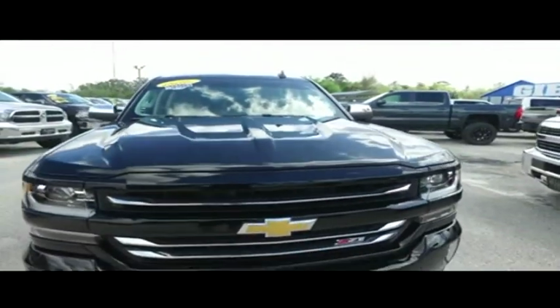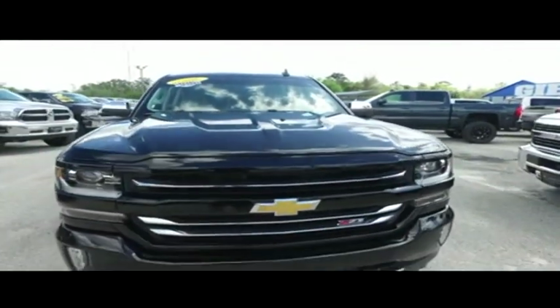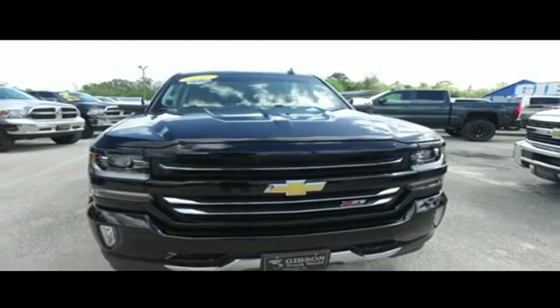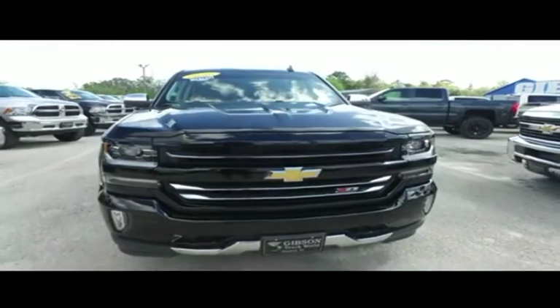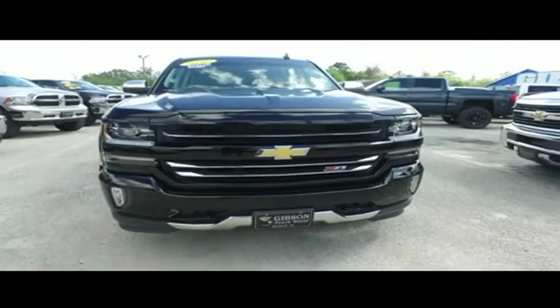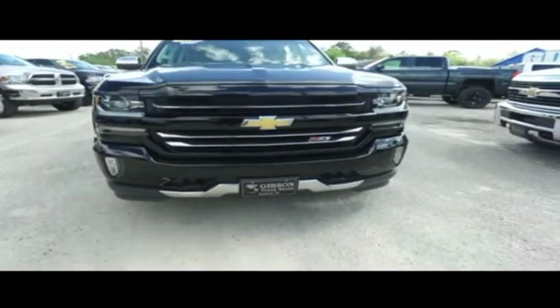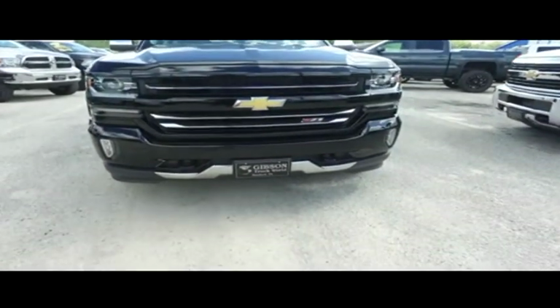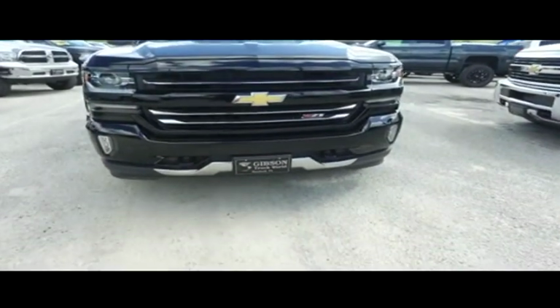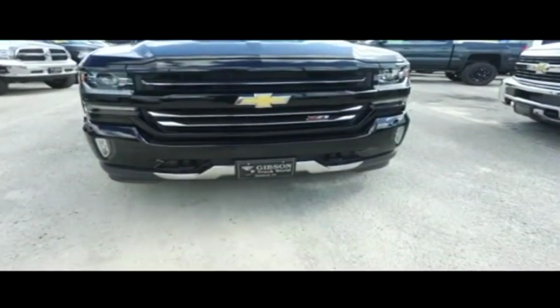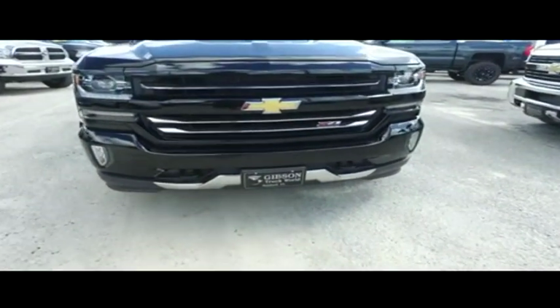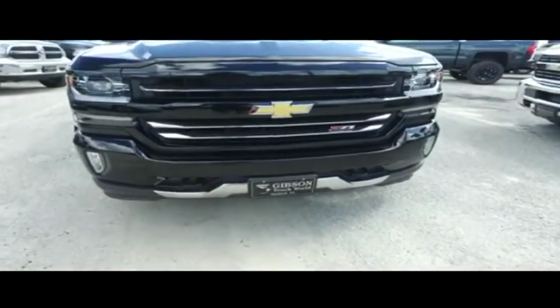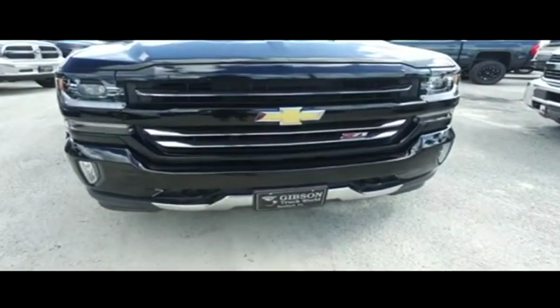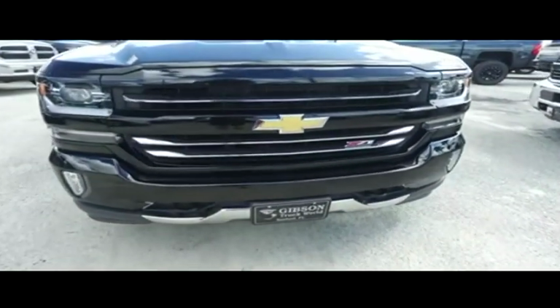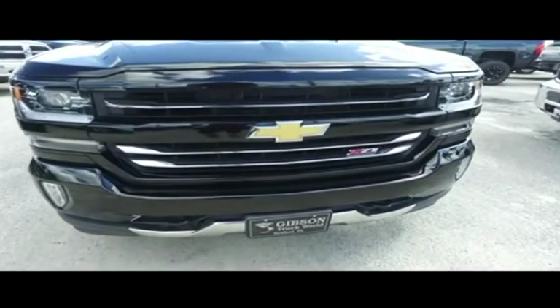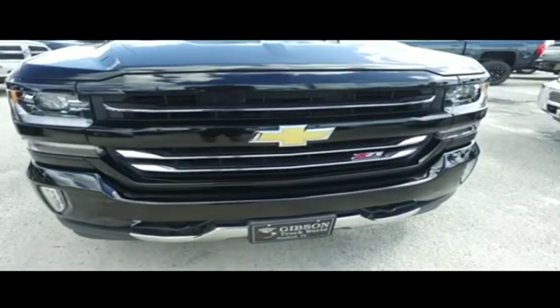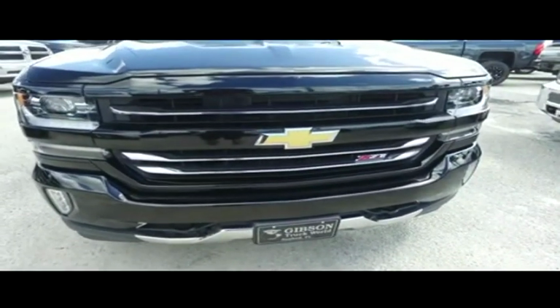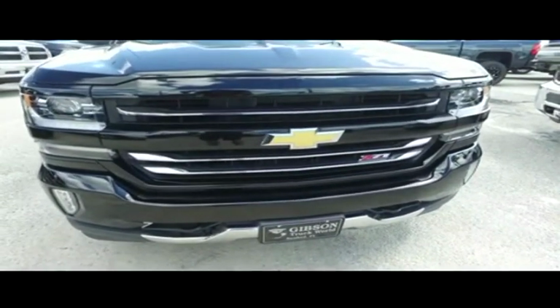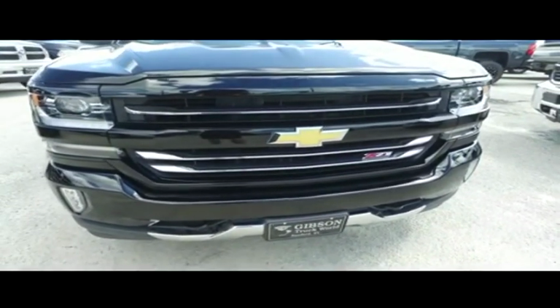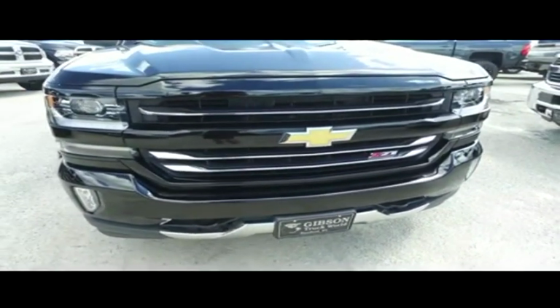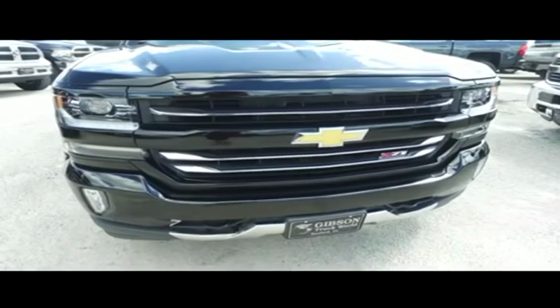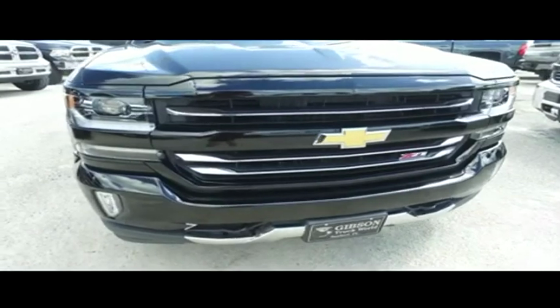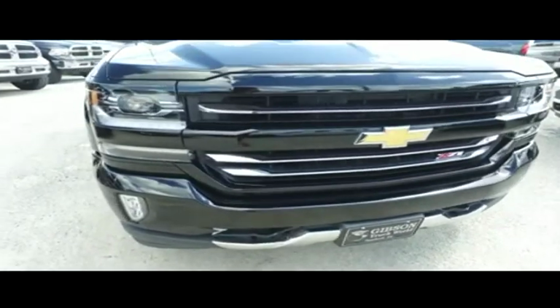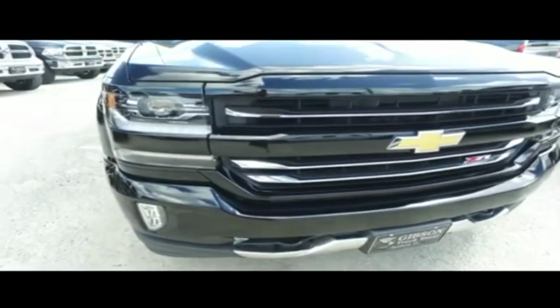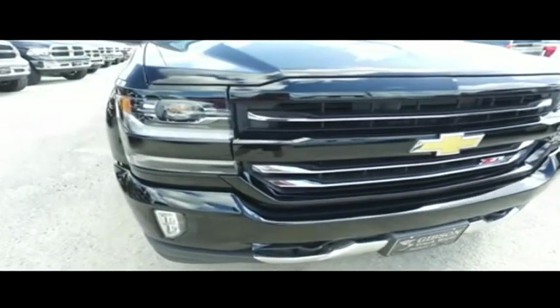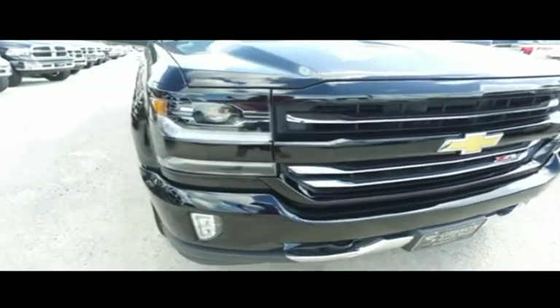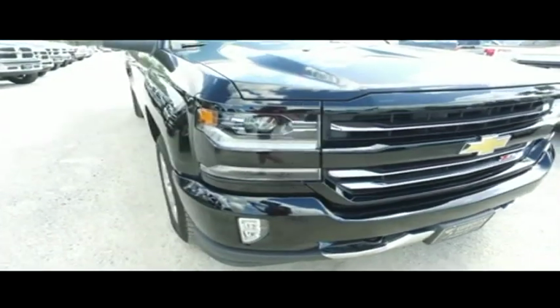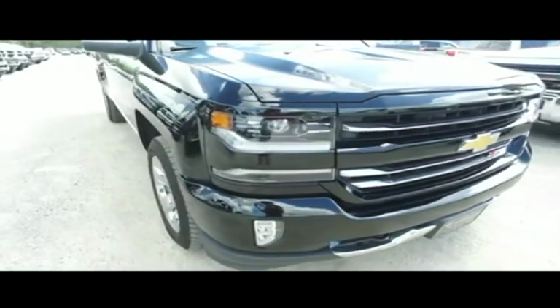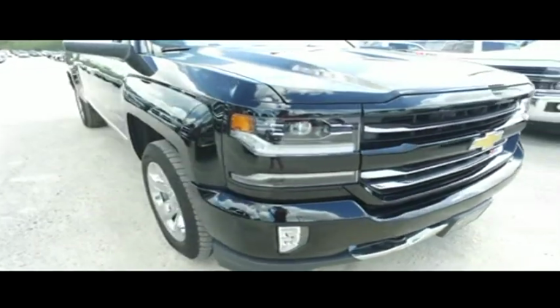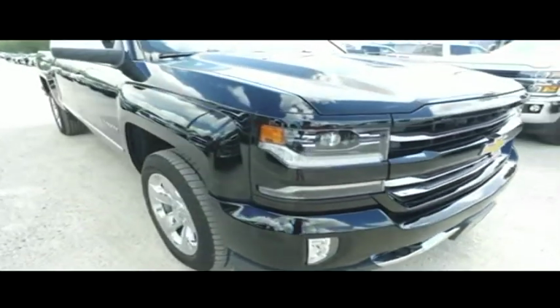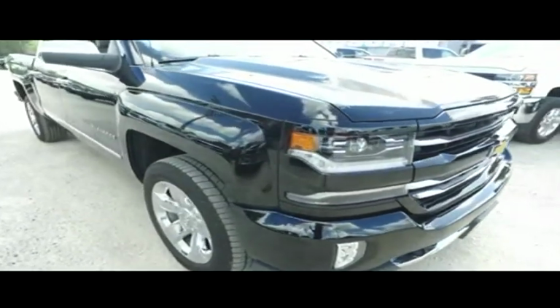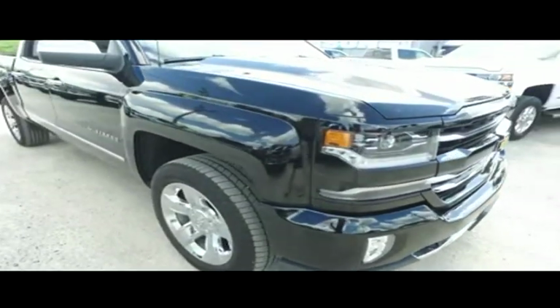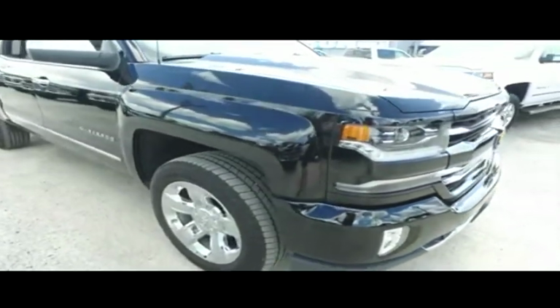Still under factory warranty — check the description below. Carfax one owner. Look at that beautiful Chevy grill, fog lamps, tow hooks, hooking you up with a little style.